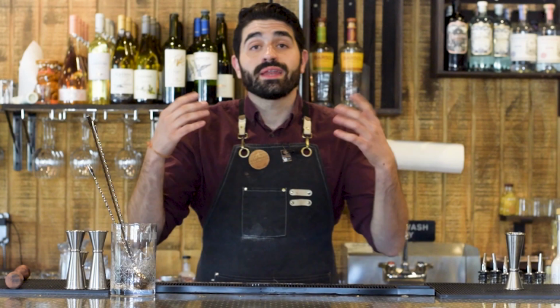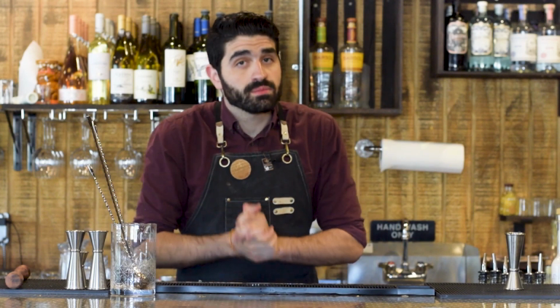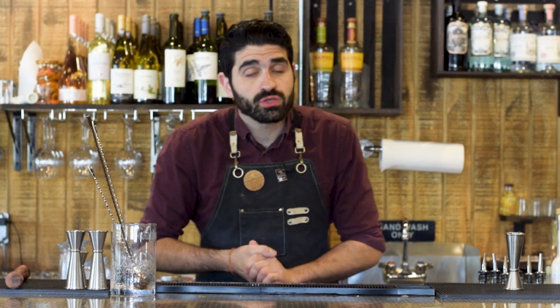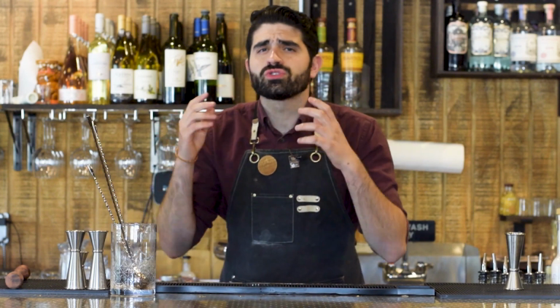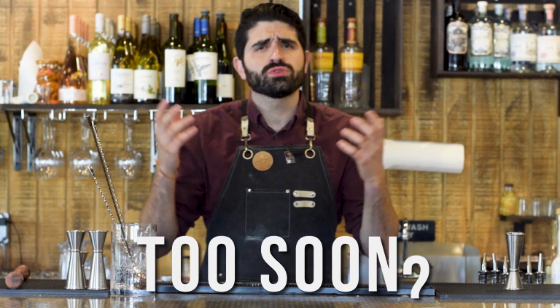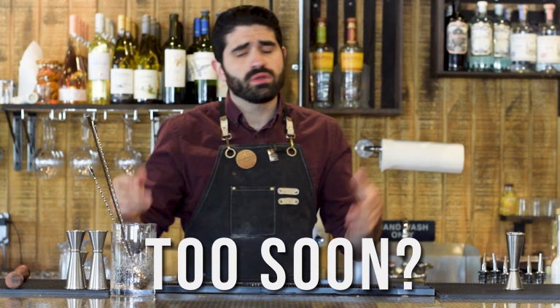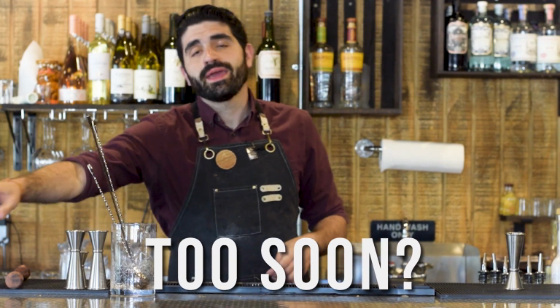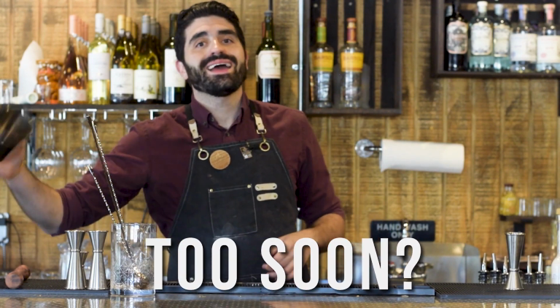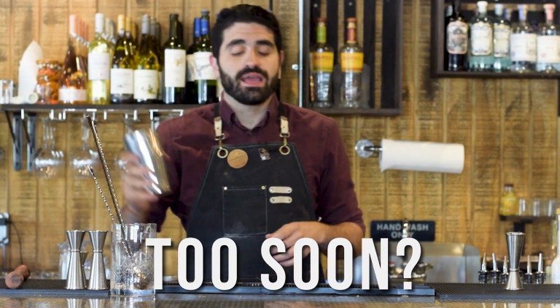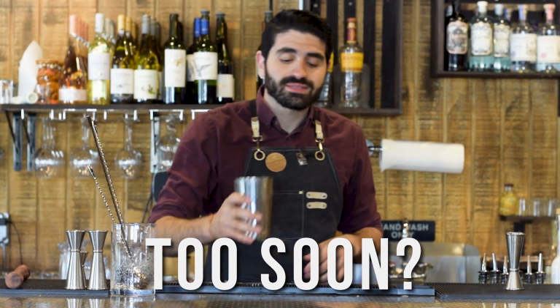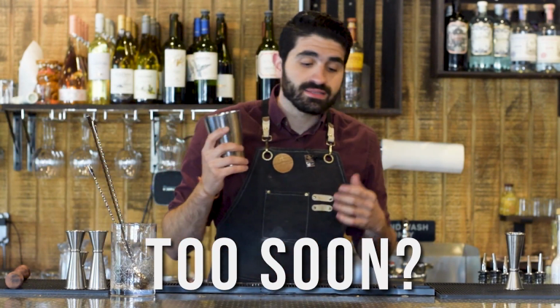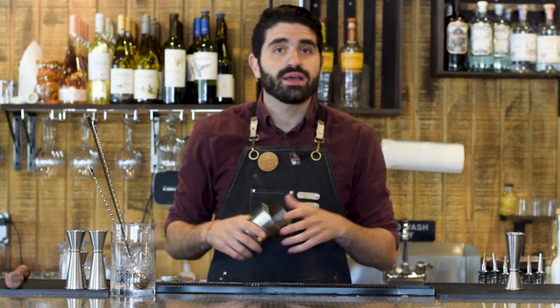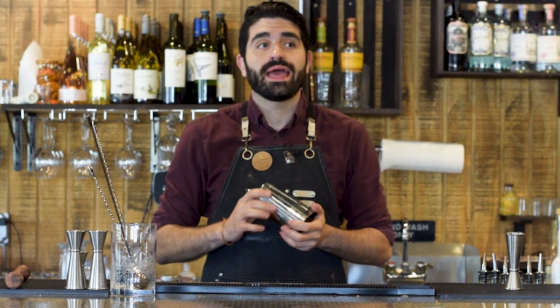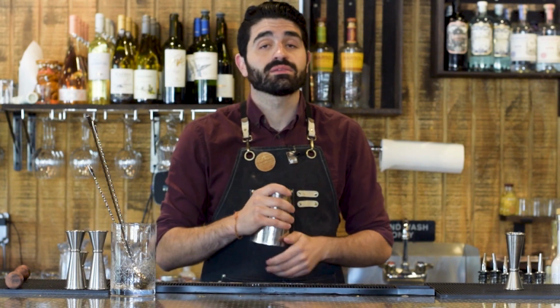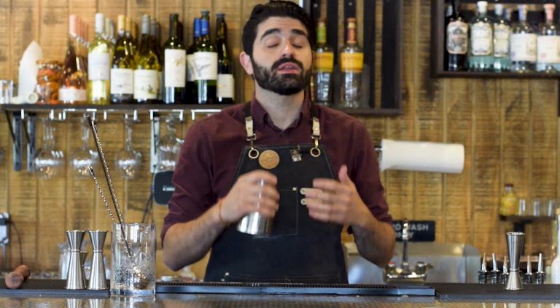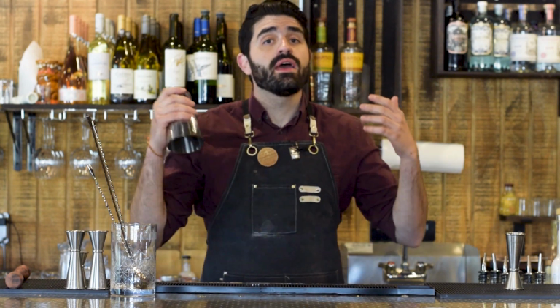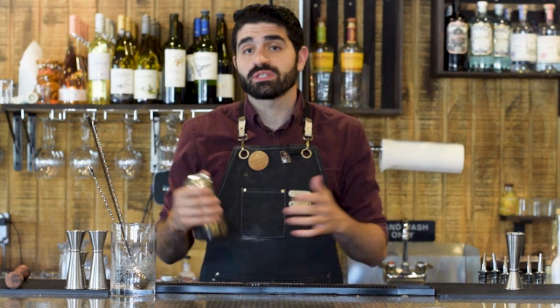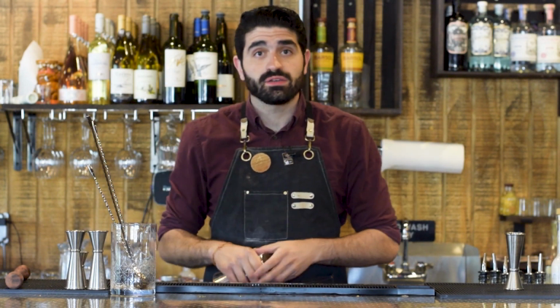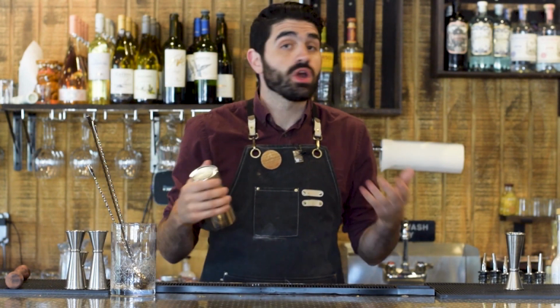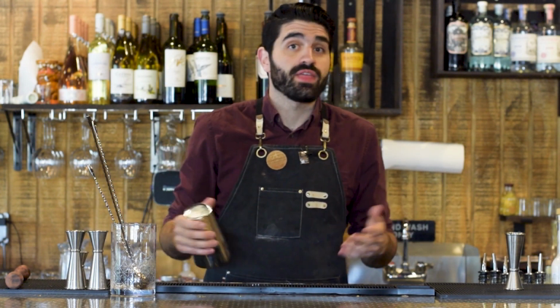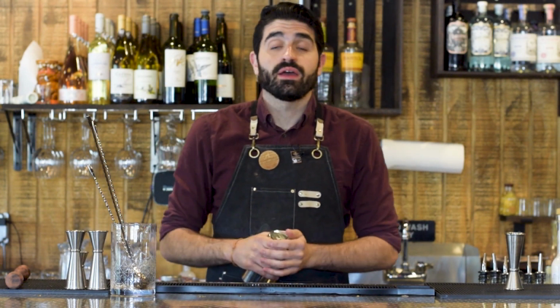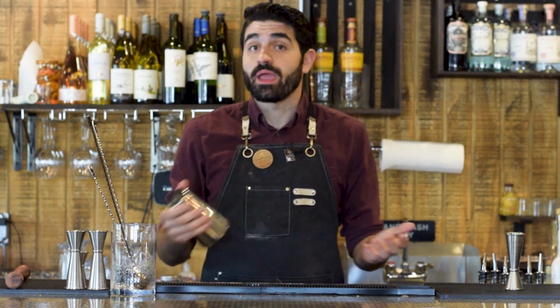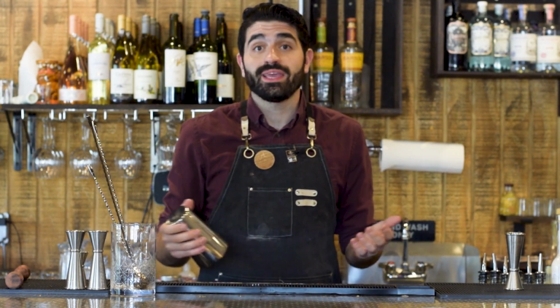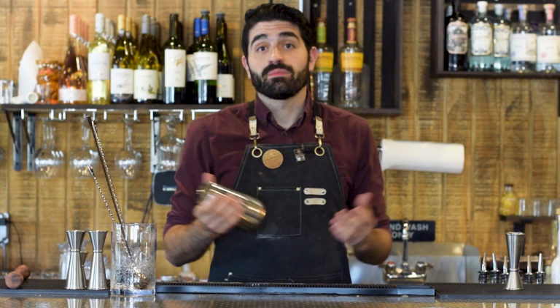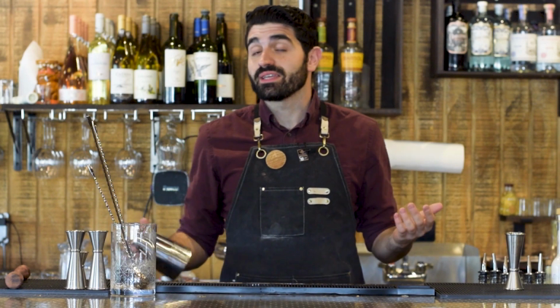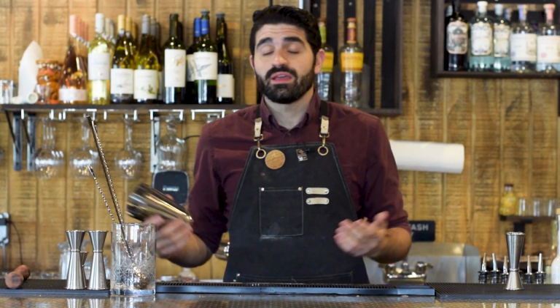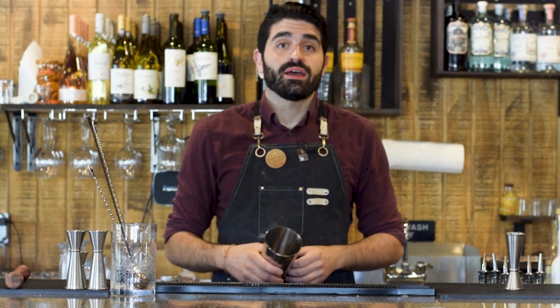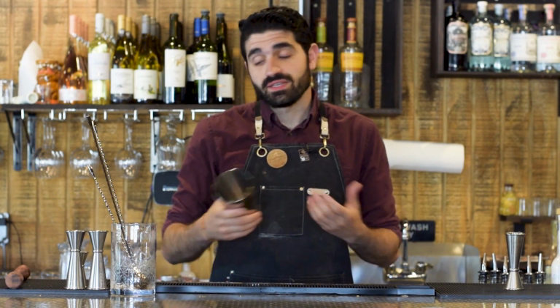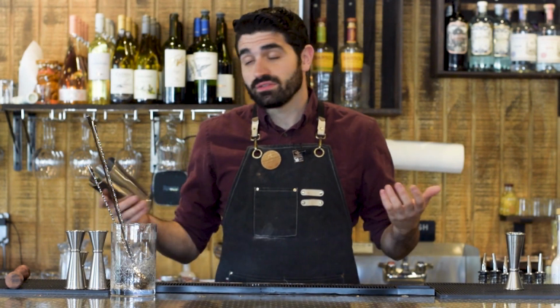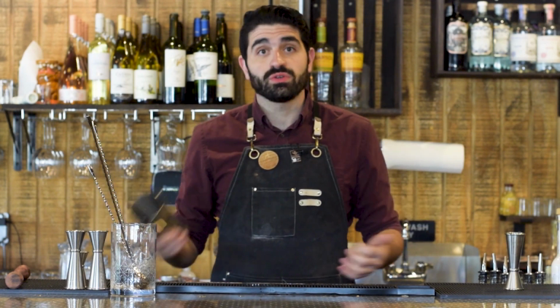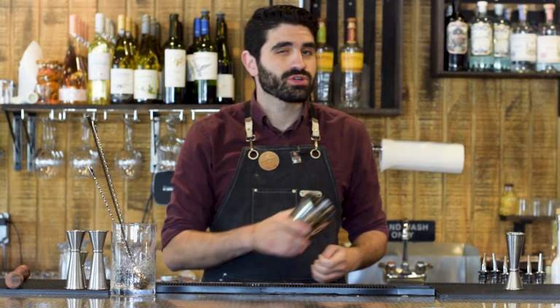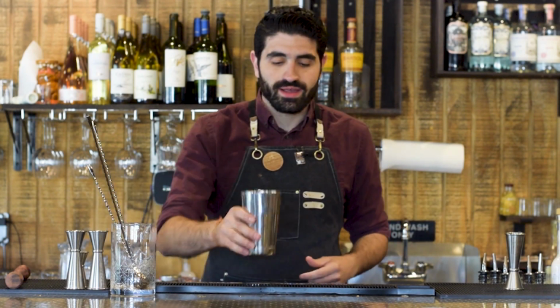The next cocktail I'm gonna make for you is called the Too Soon, made by Sam Ross. Sam Ross has made some incredibly famous cocktails — you might know some of them: the Paper Plane, the Penicillin, and this one, the Too Soon, which I'm gonna show you right now.